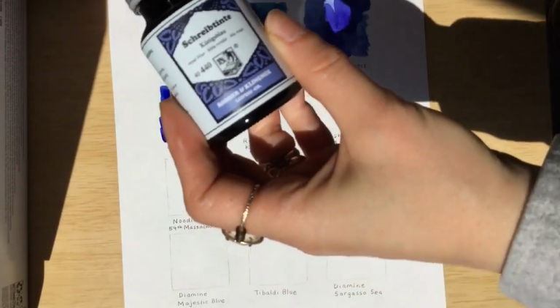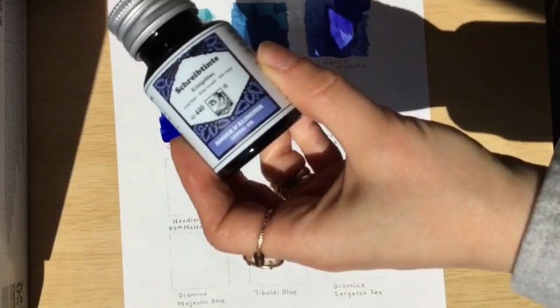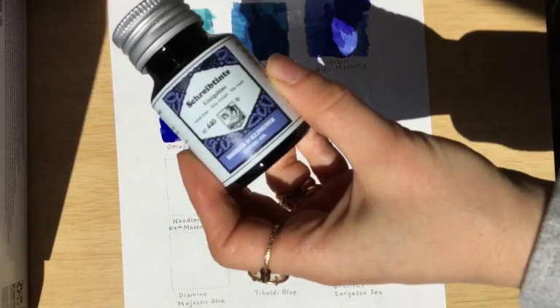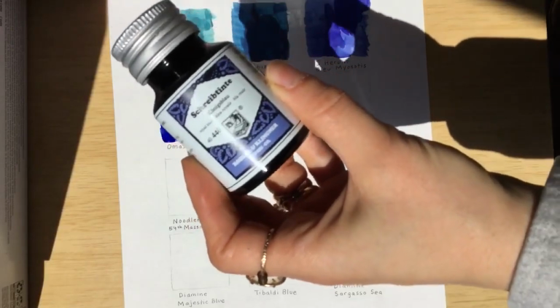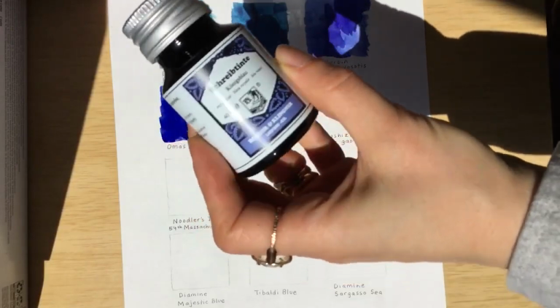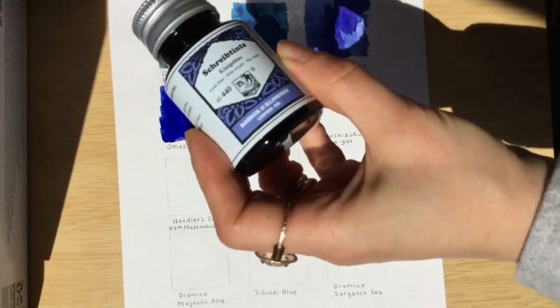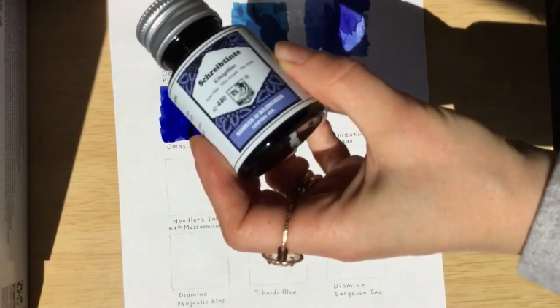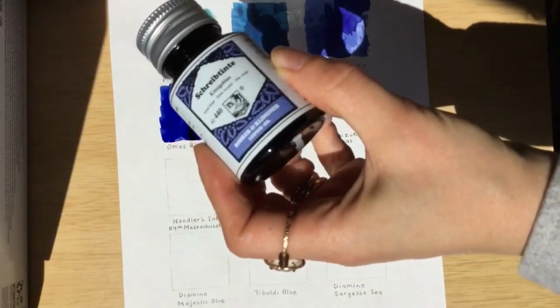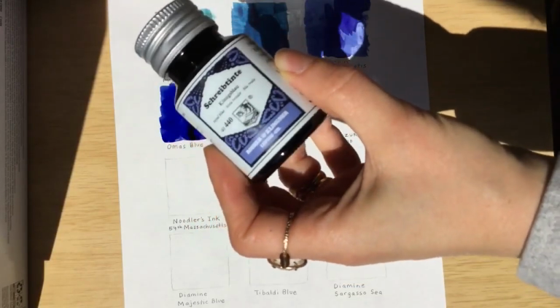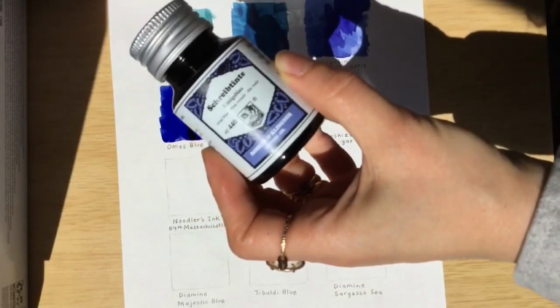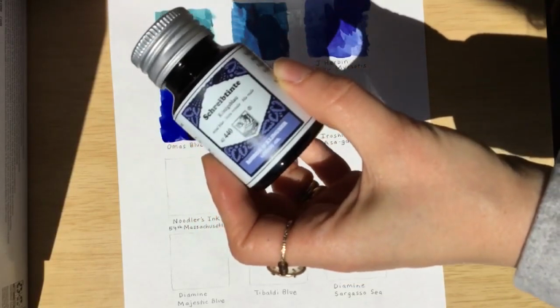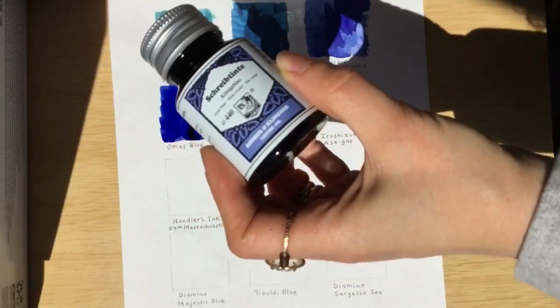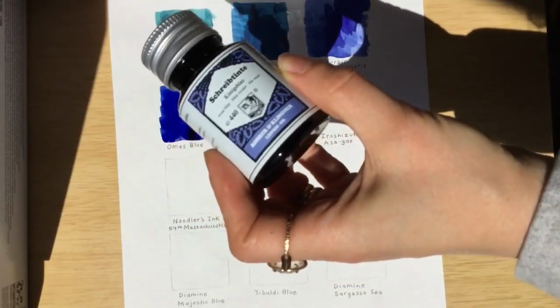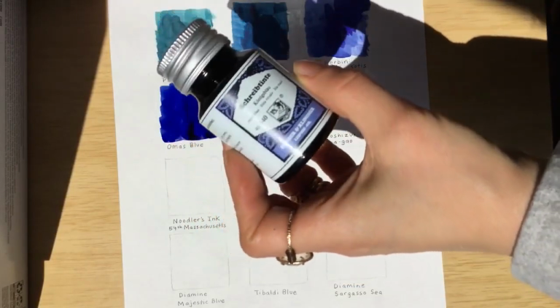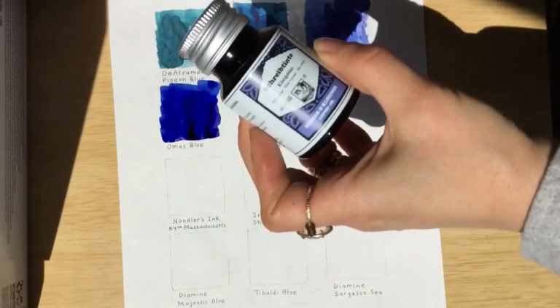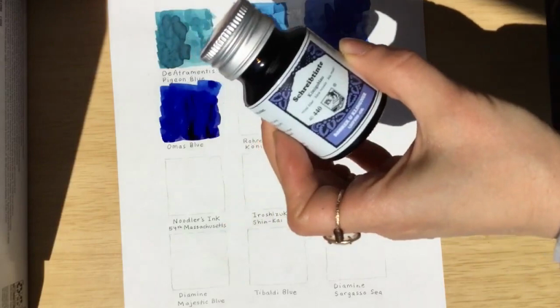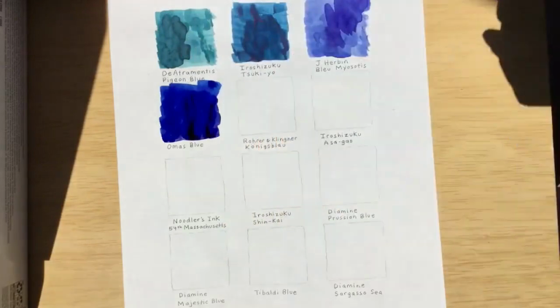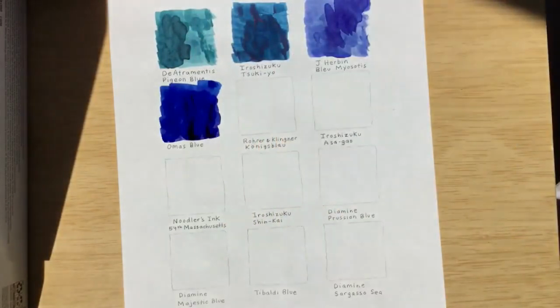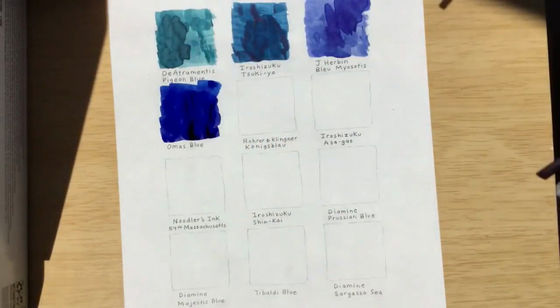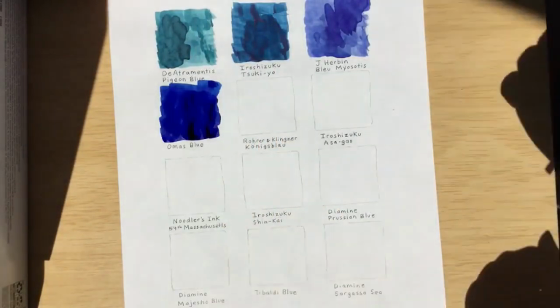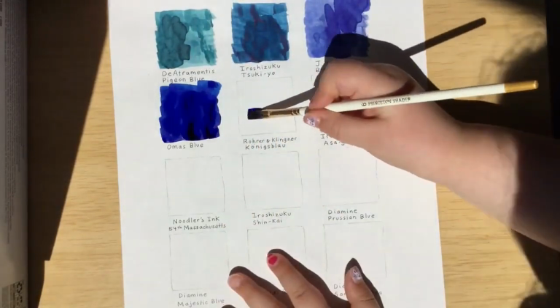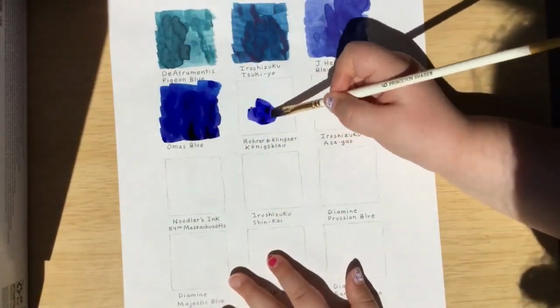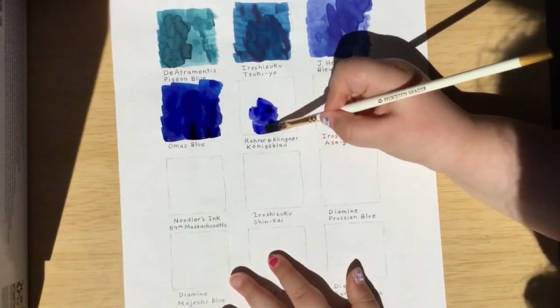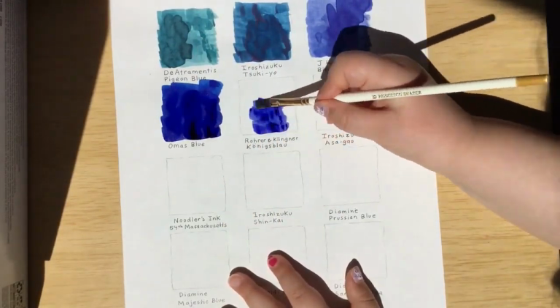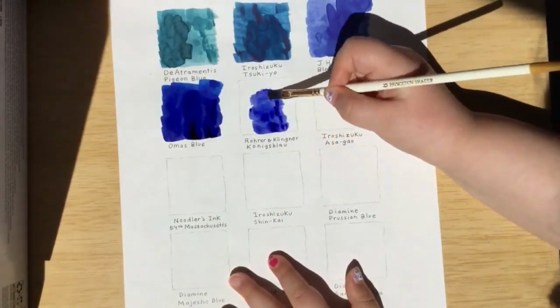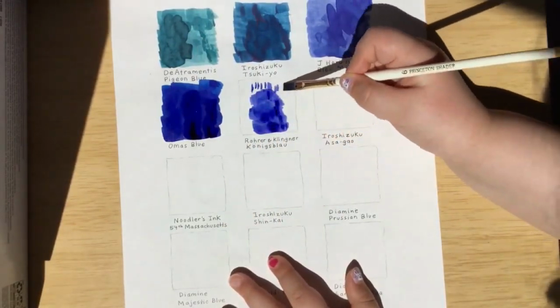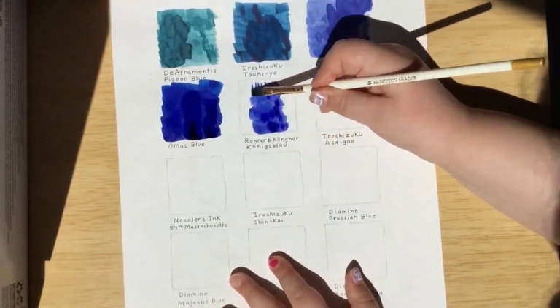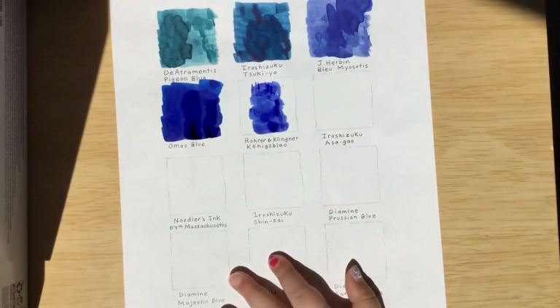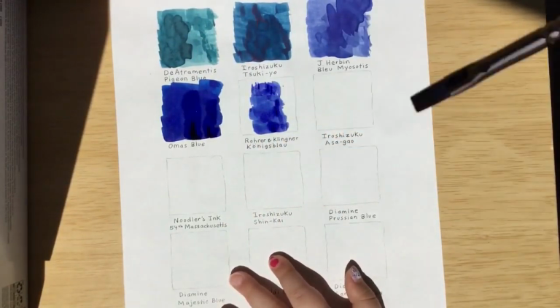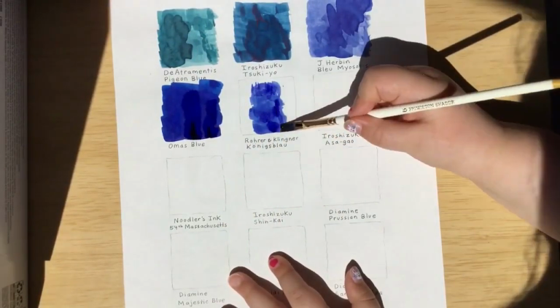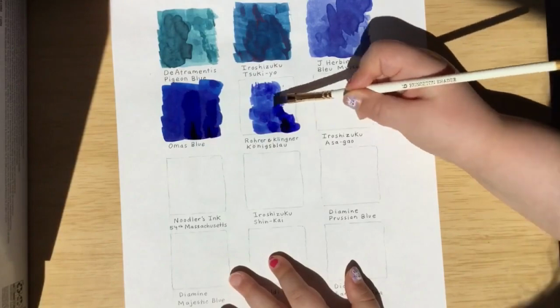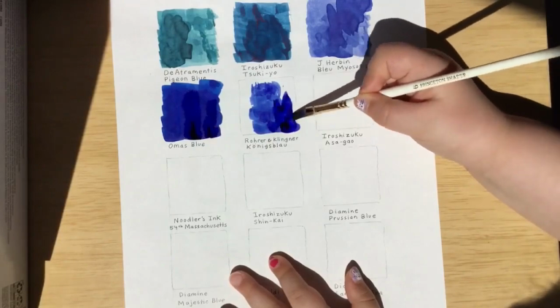Our next blue is Rohrer & Klingner Königsblau. That looks like a purple — it looks like it's a purple but it isn't.